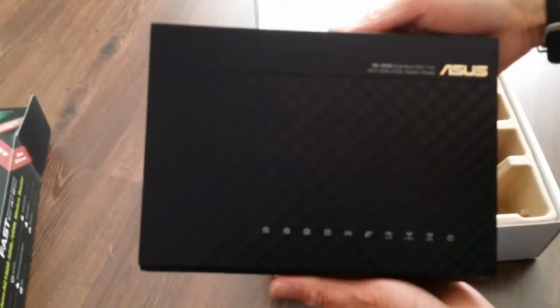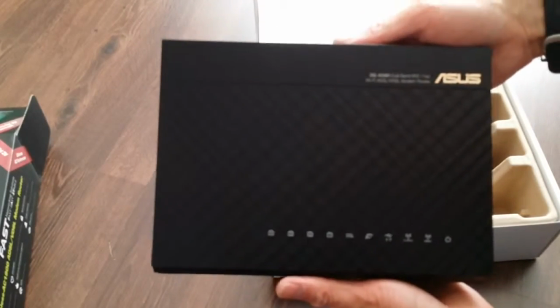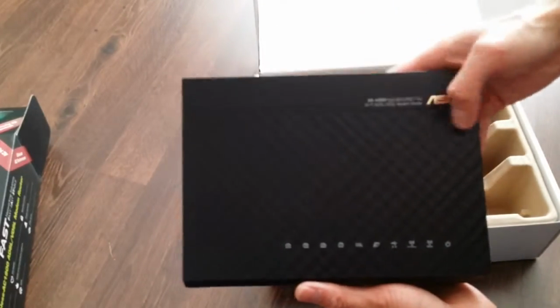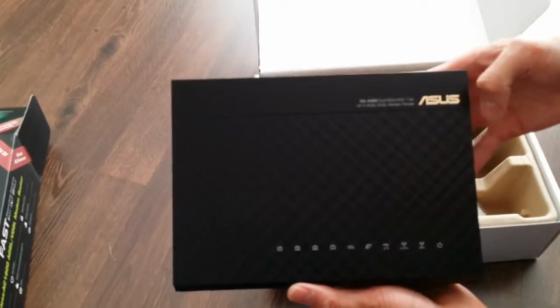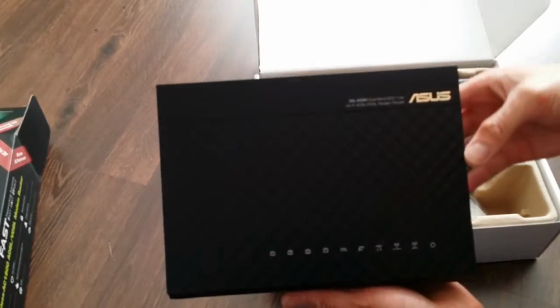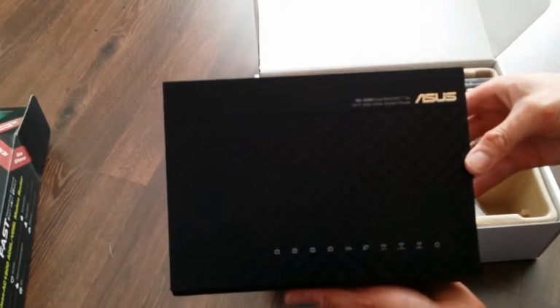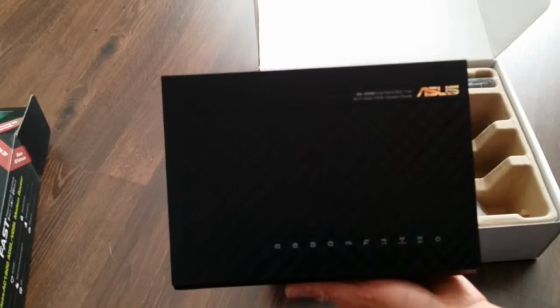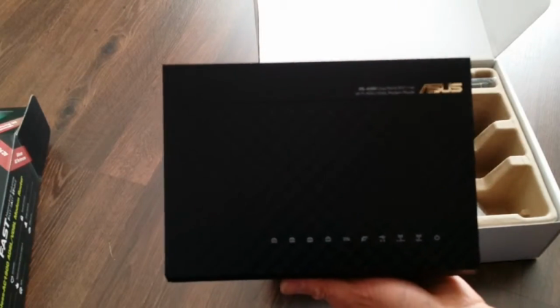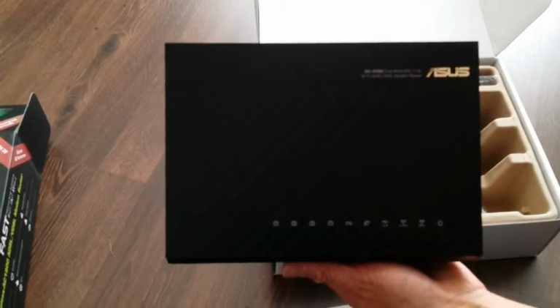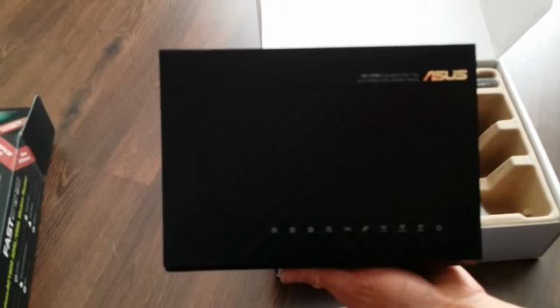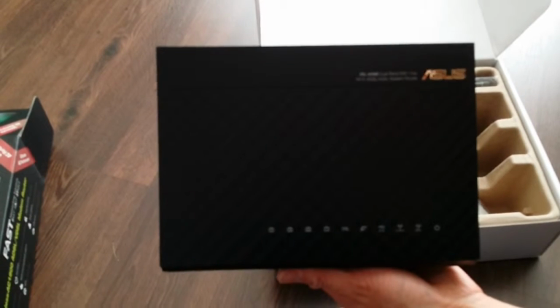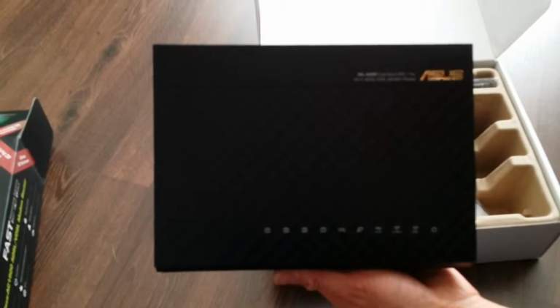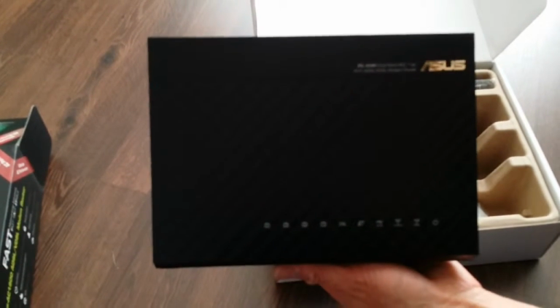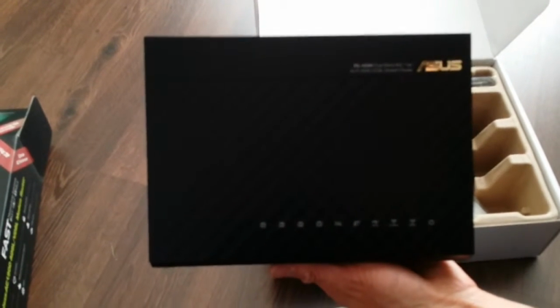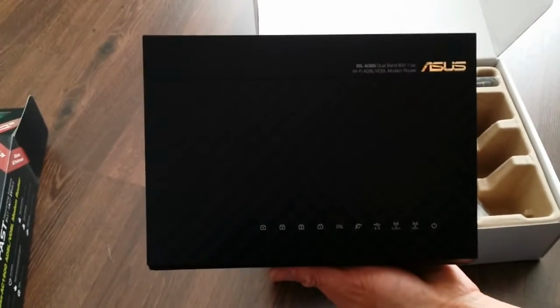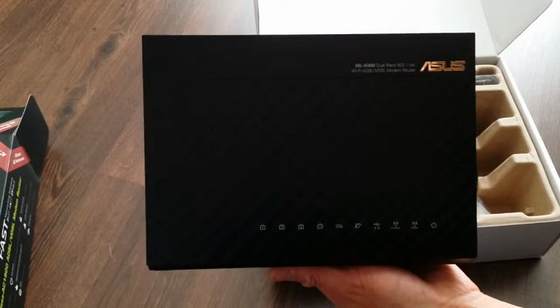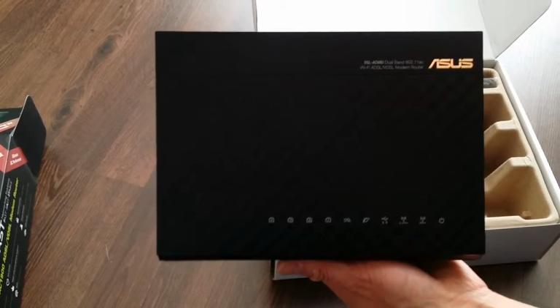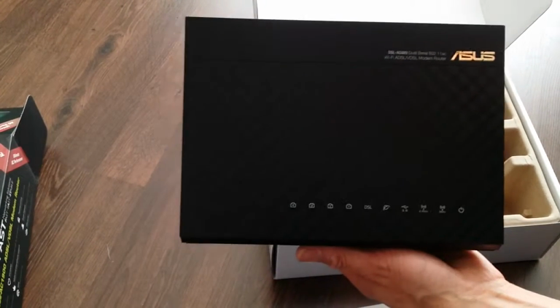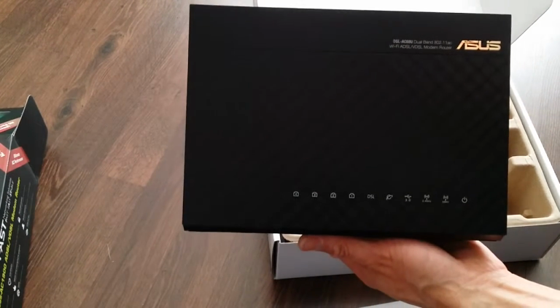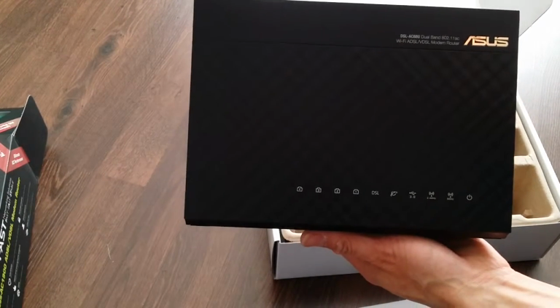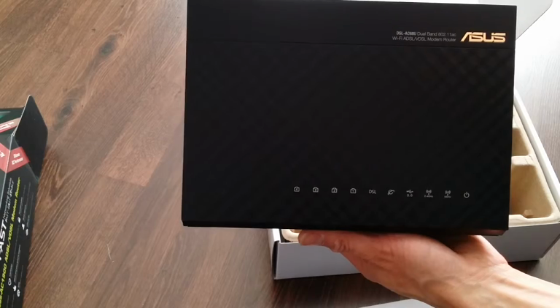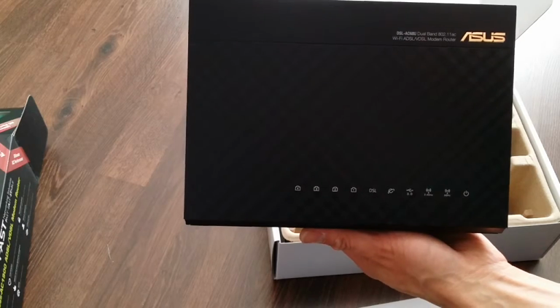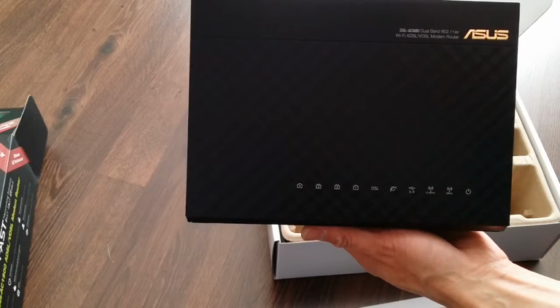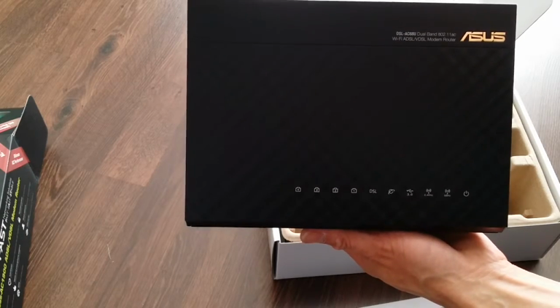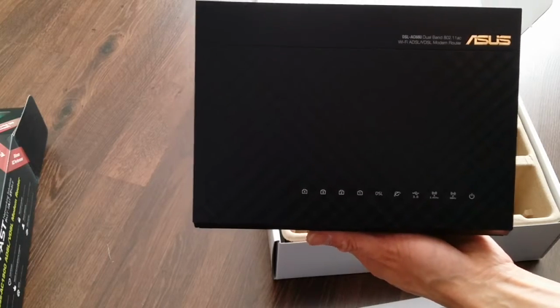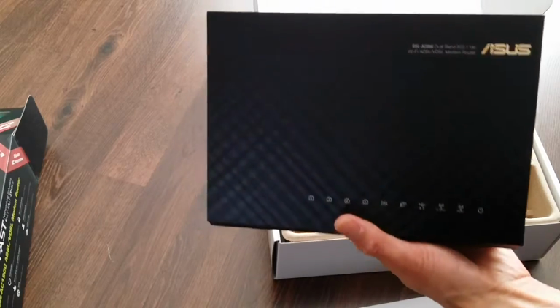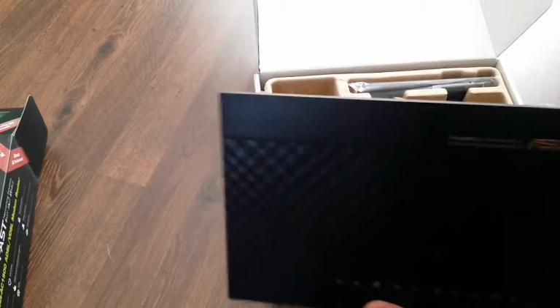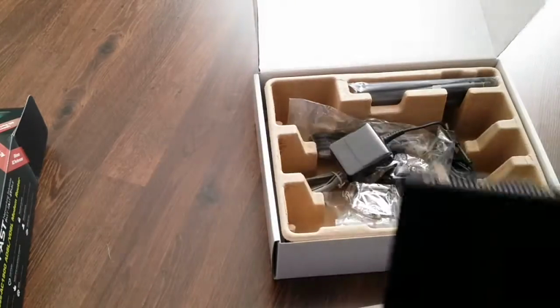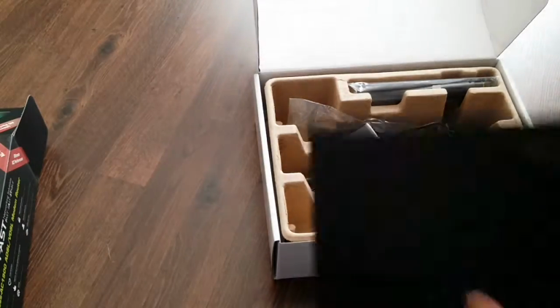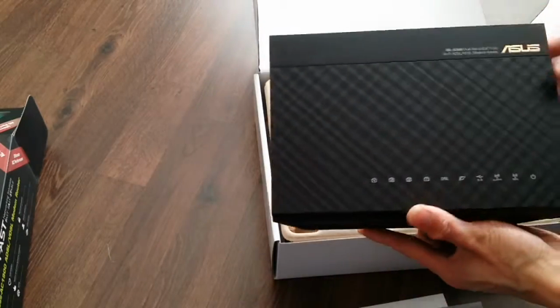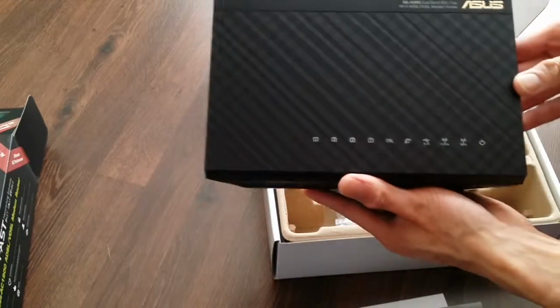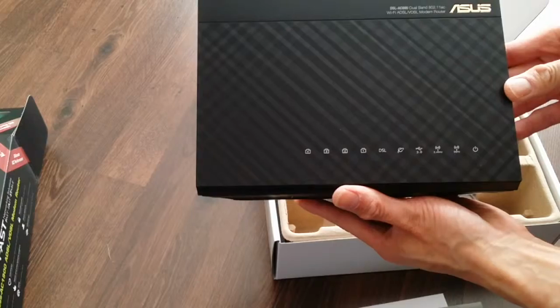That's really it — that's really what I wanted to show you. That's the unboxing of the ASUS DSL-AC68U. Thank you very much for watching.